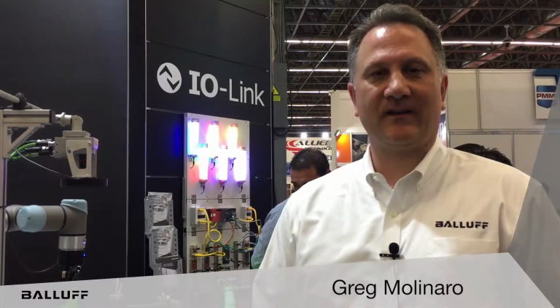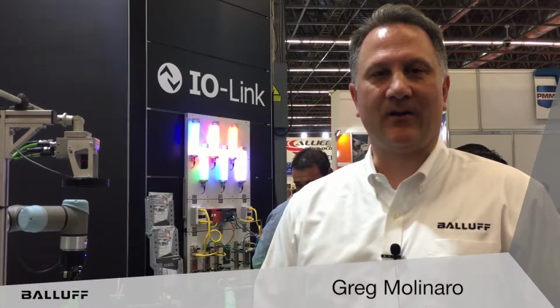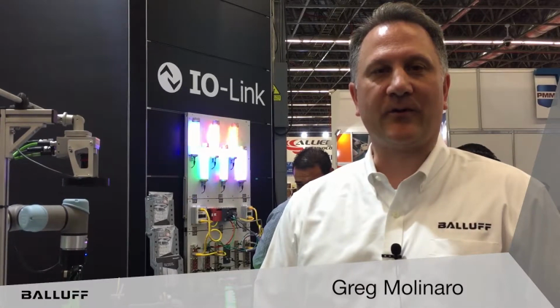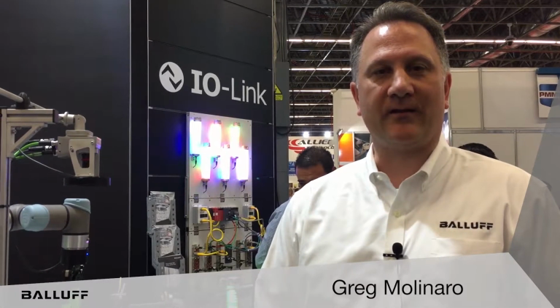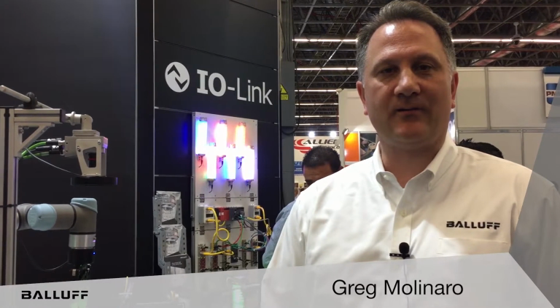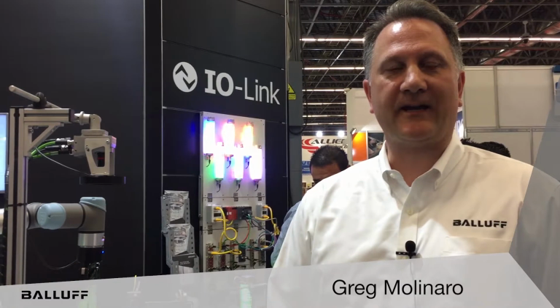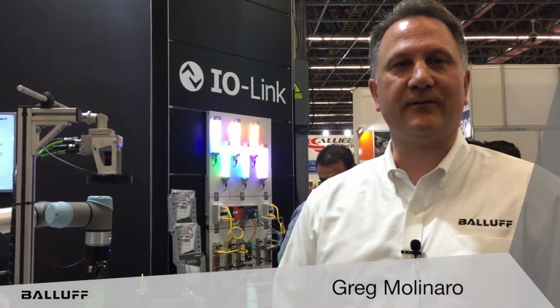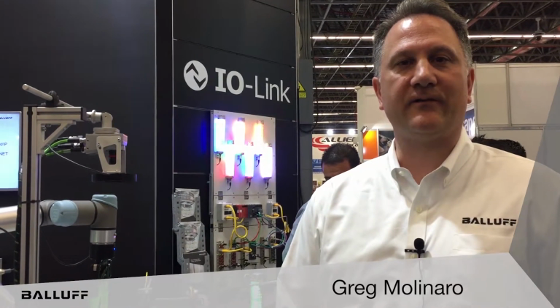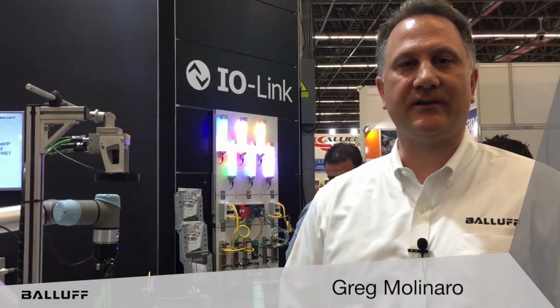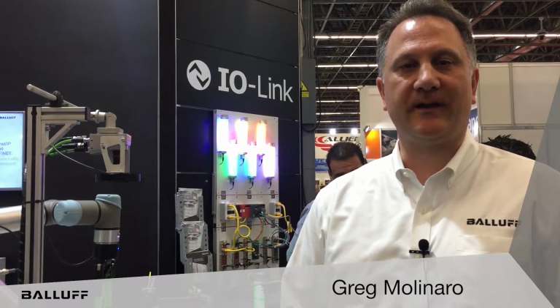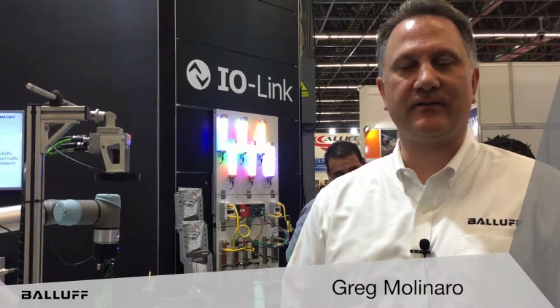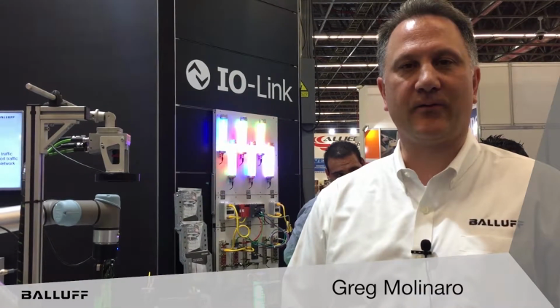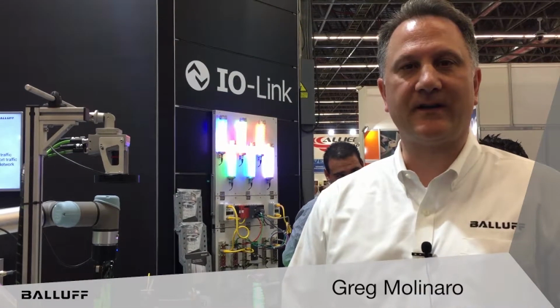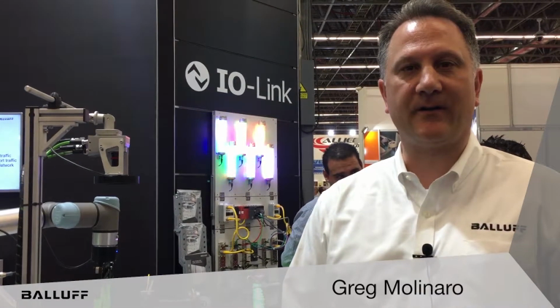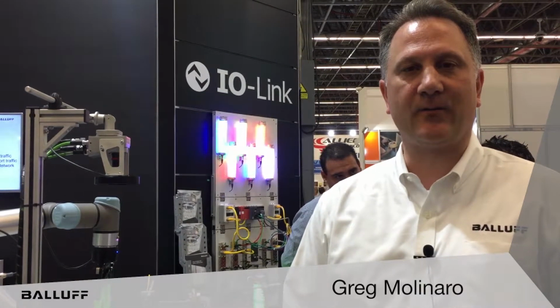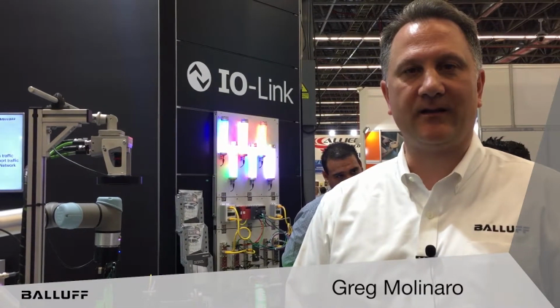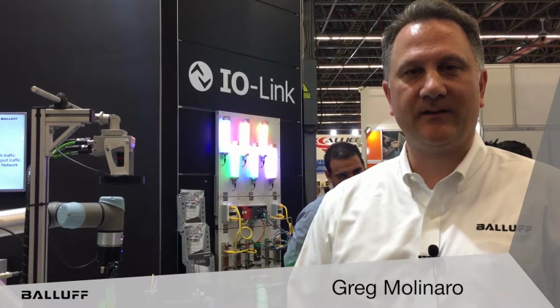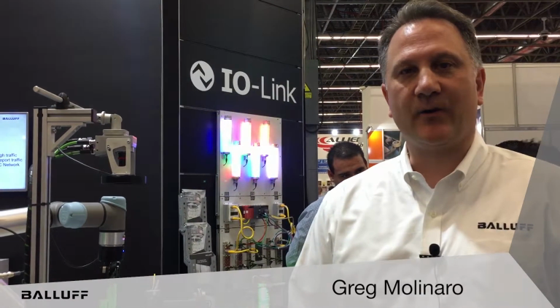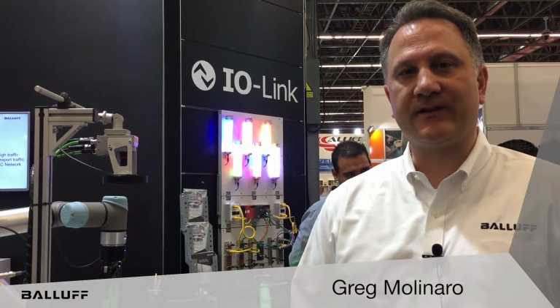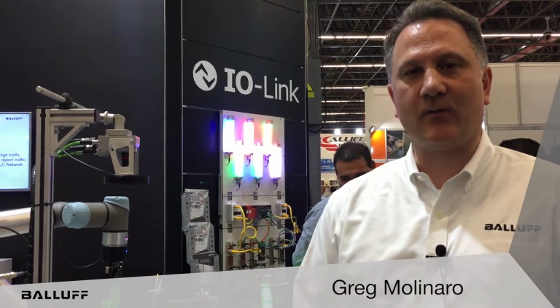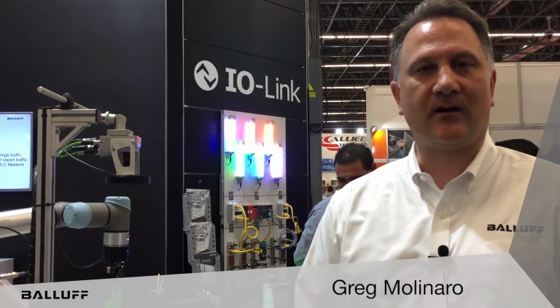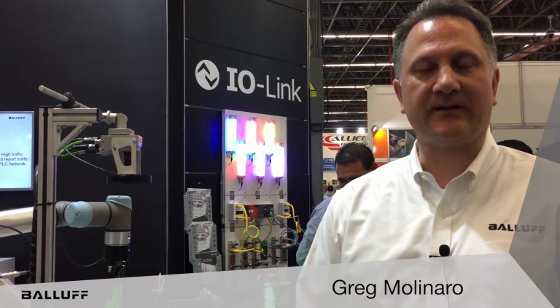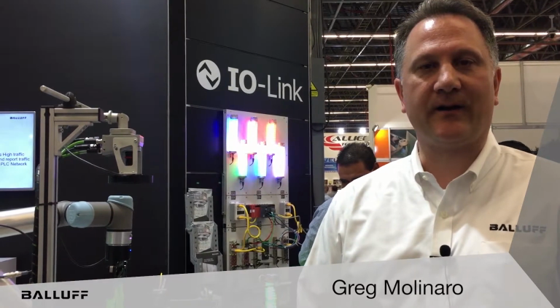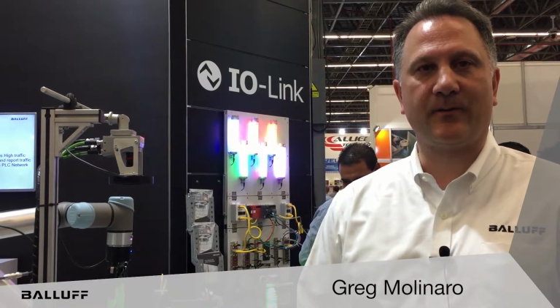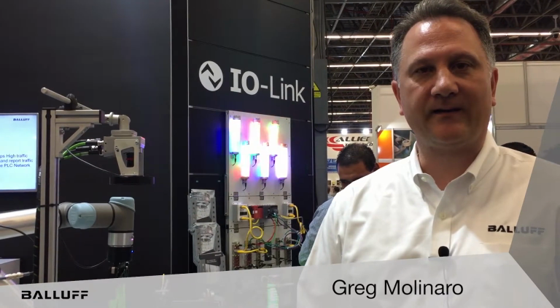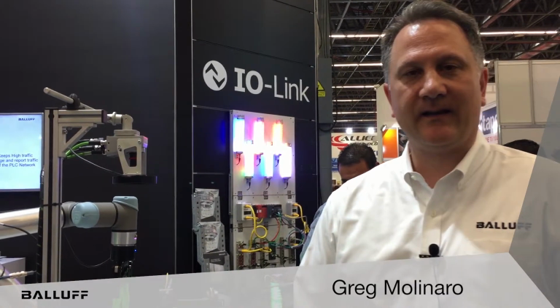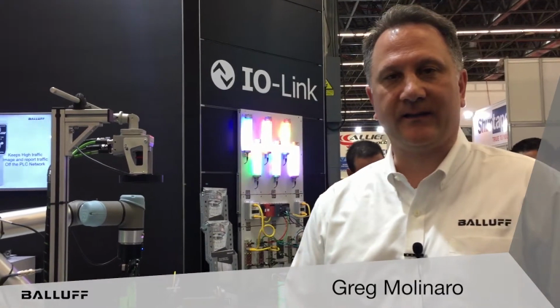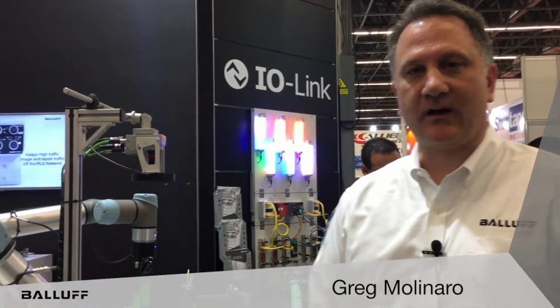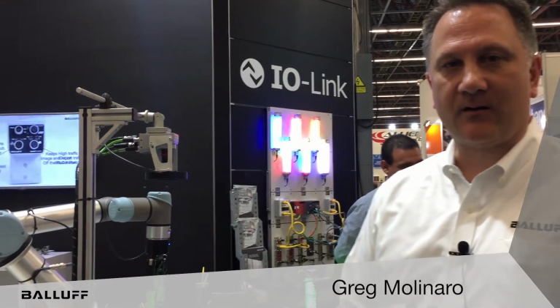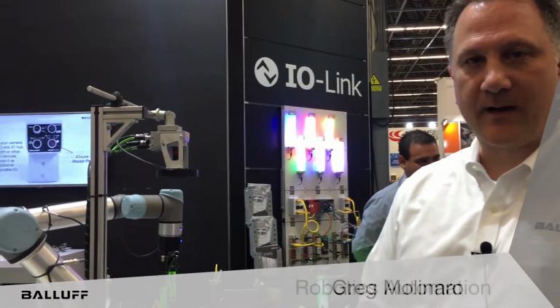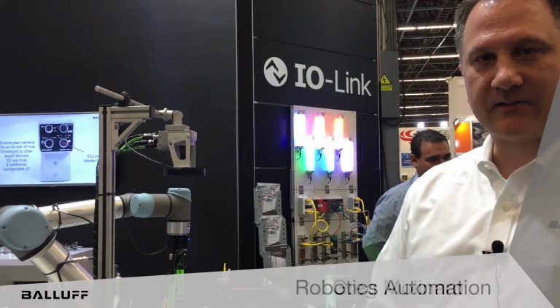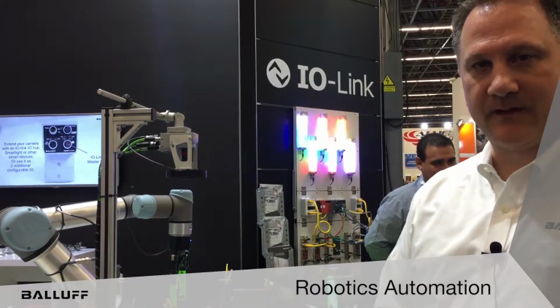Hello, I'm Greg Molinaro, Packaging Food and Beverage Industry Manager for North and South America with BALA. We're here today in Guadalajara, Mexico at ExpoPAC and we'd like to talk about robotics automation.